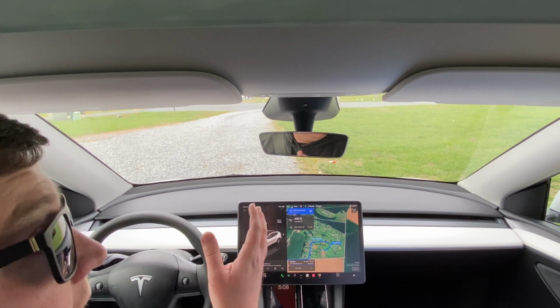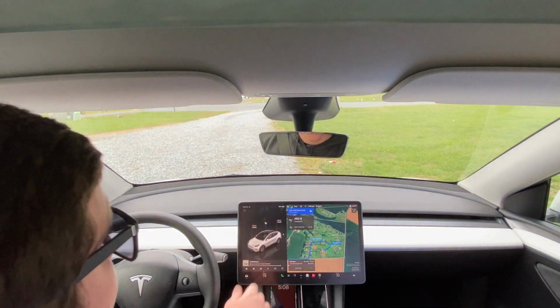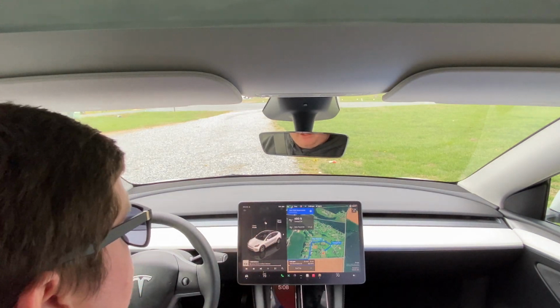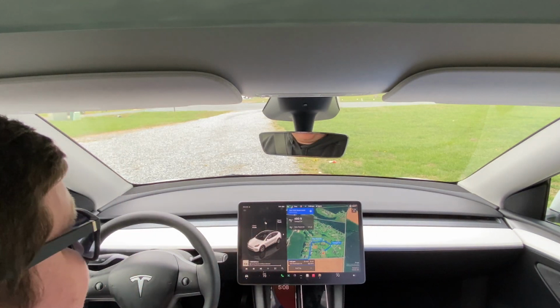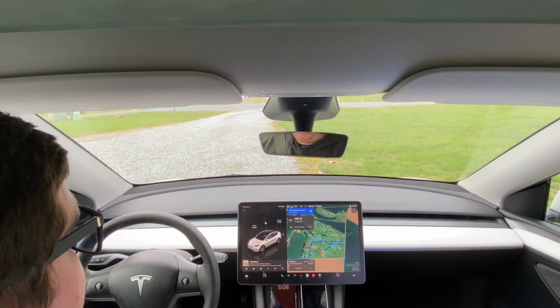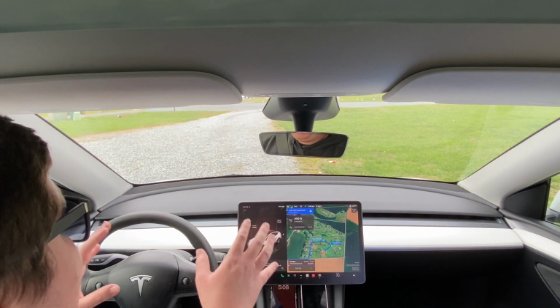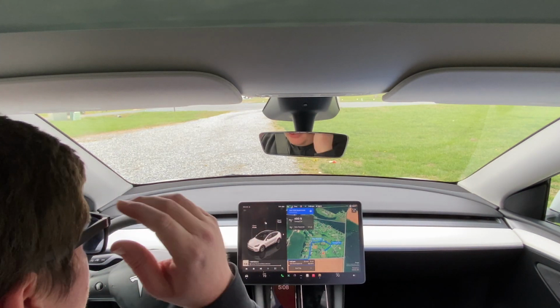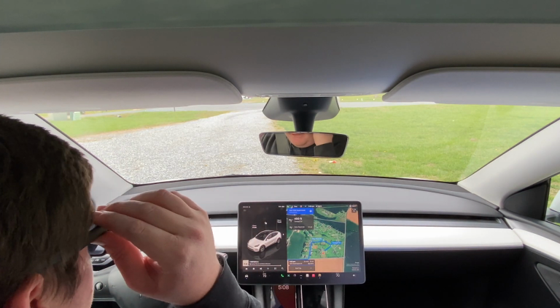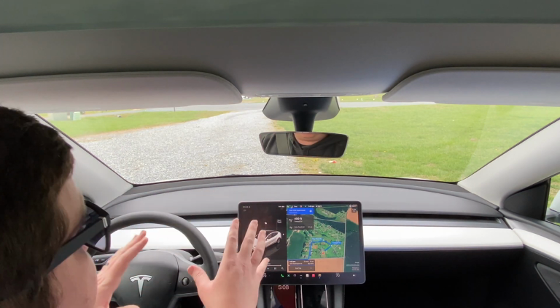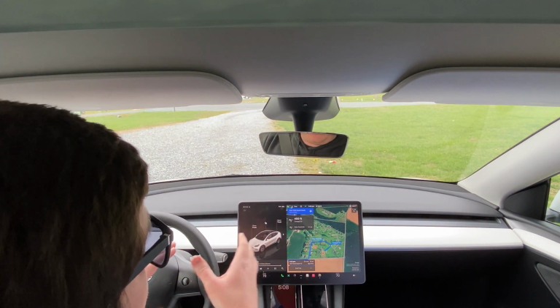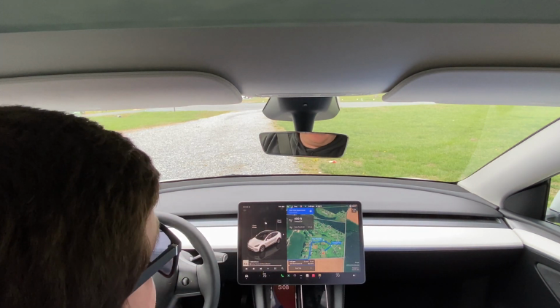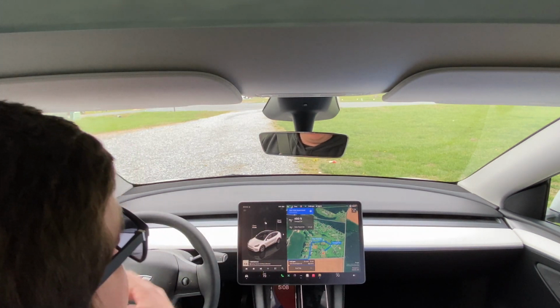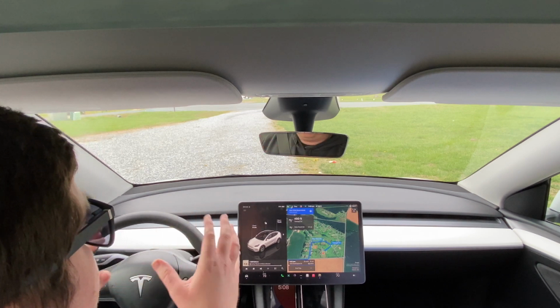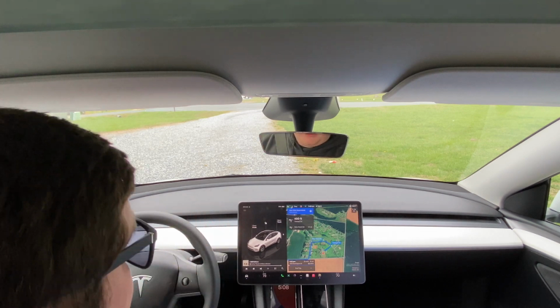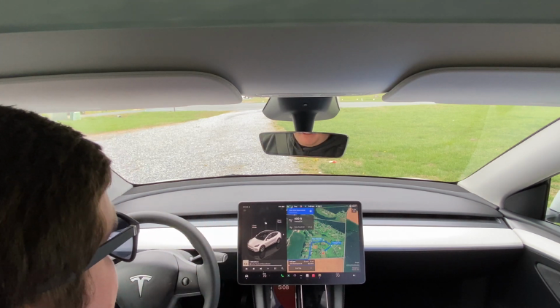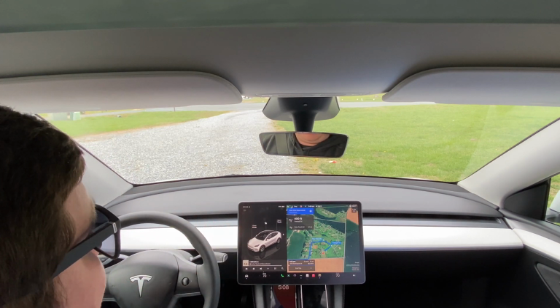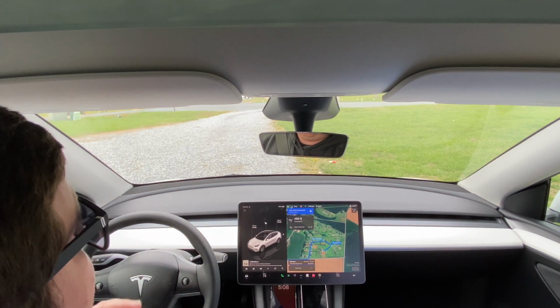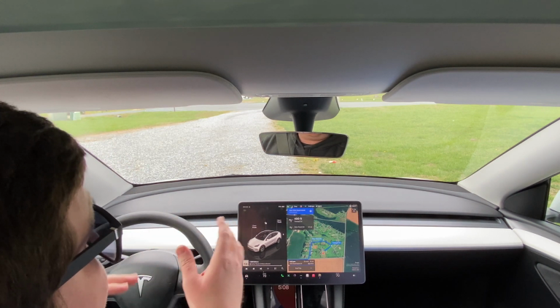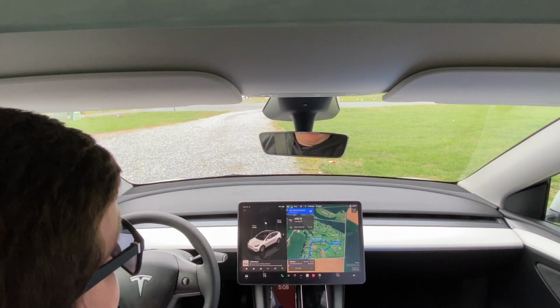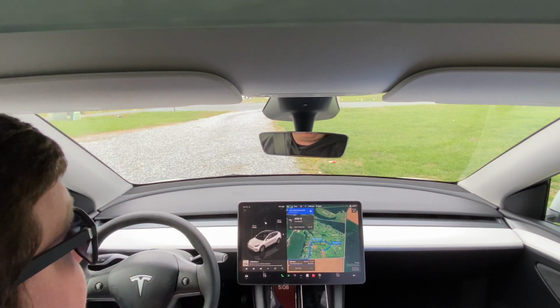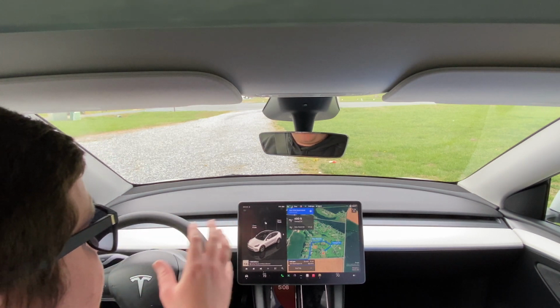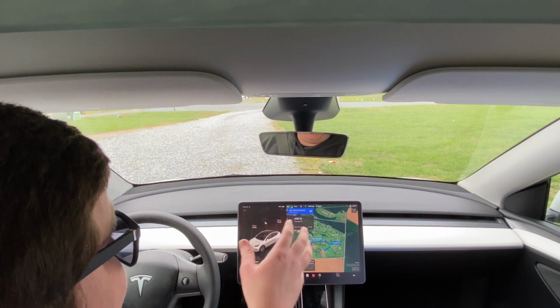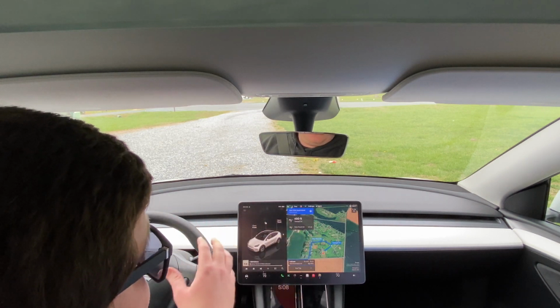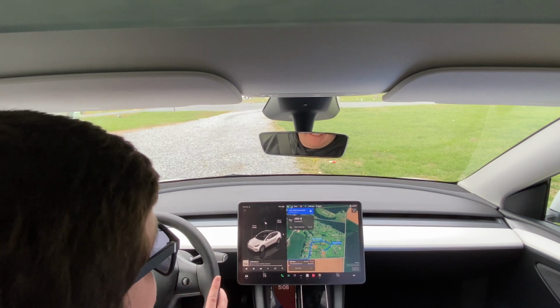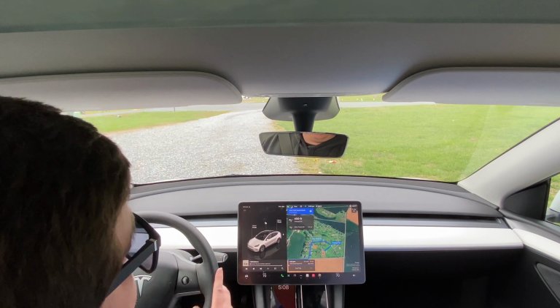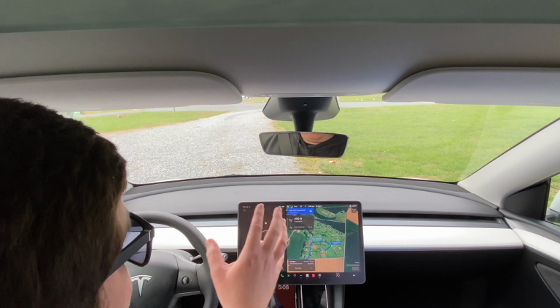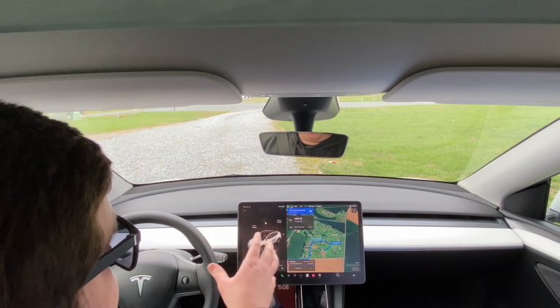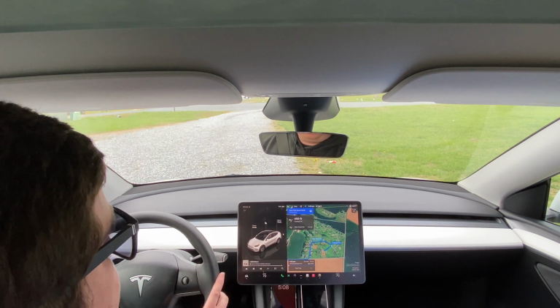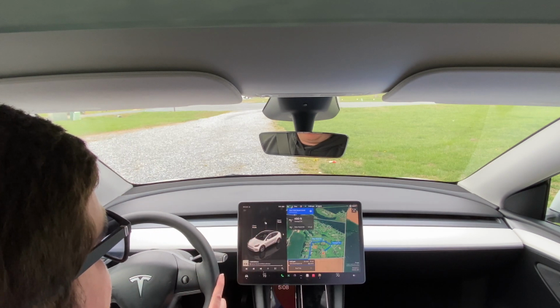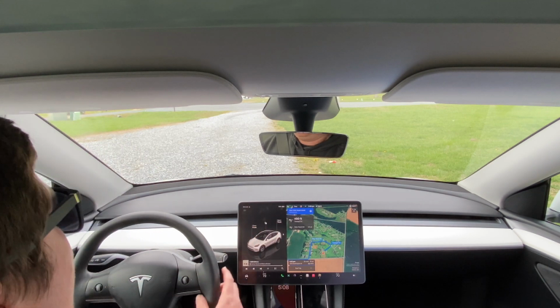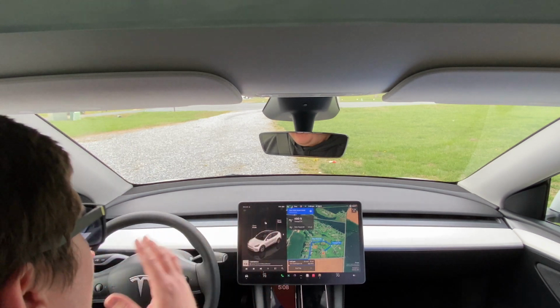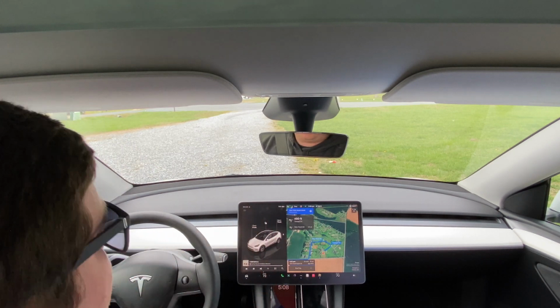Hey everybody, welcome back to the channel. Today we're doing a full self-driving video here on our personal Model Y. This is the new update from Tesla, the 13.2.8 full self-driving update that they came out with about a month ago.